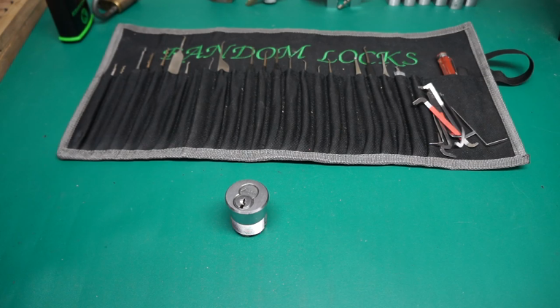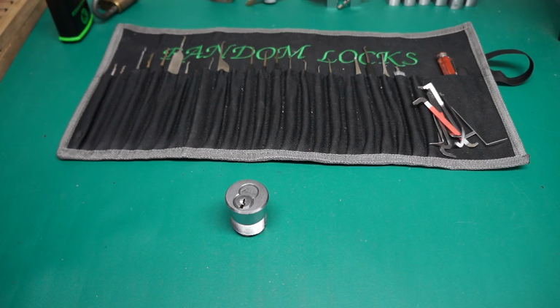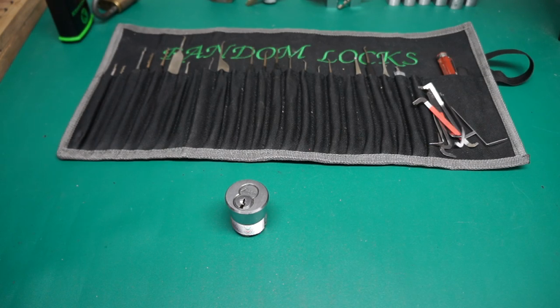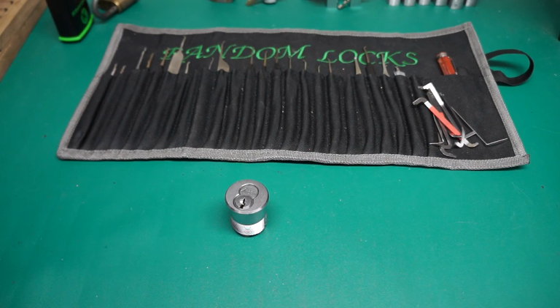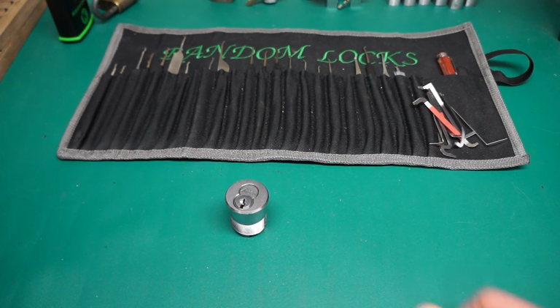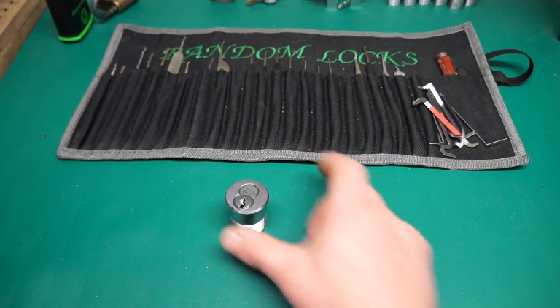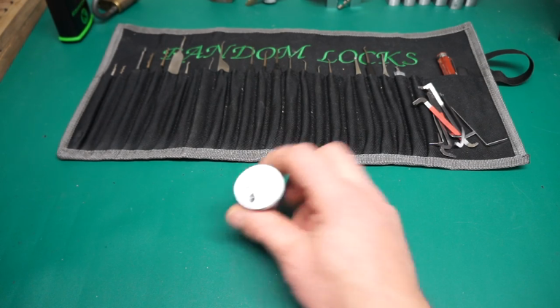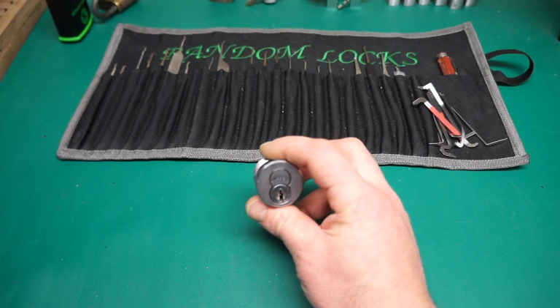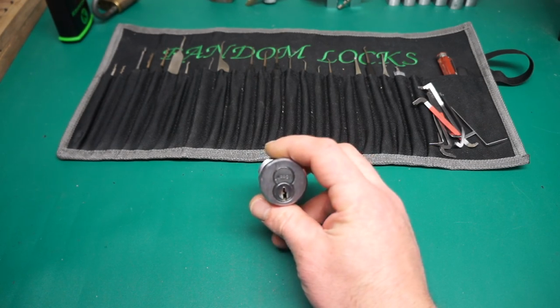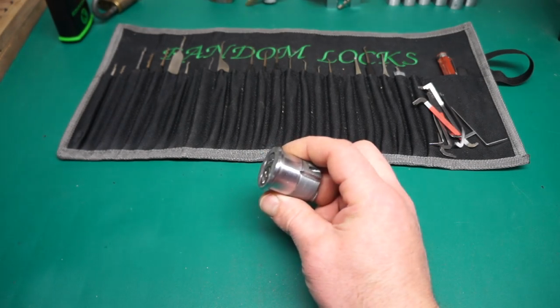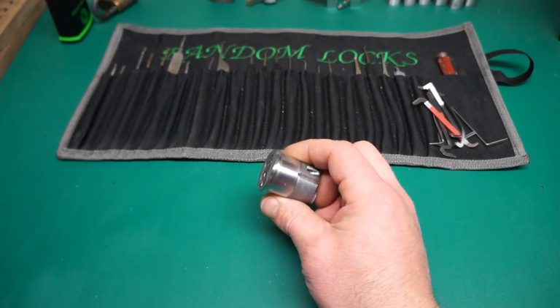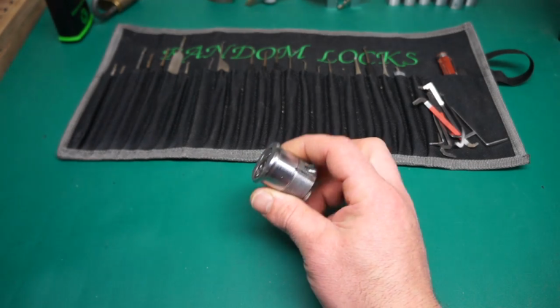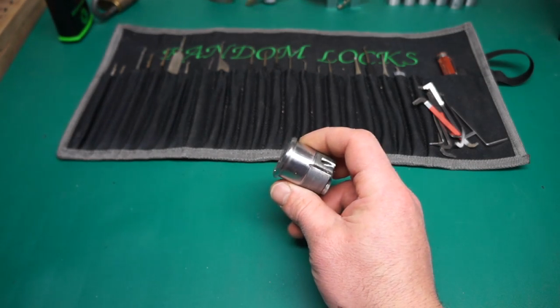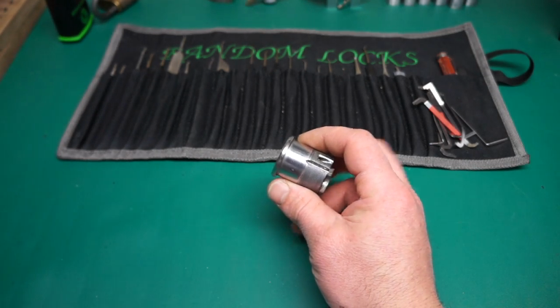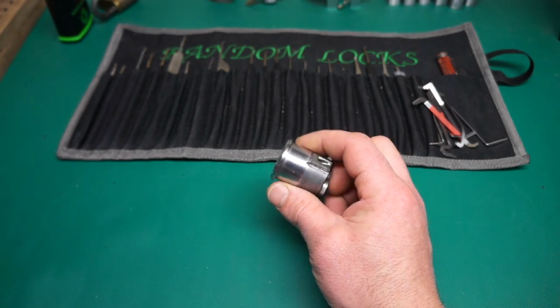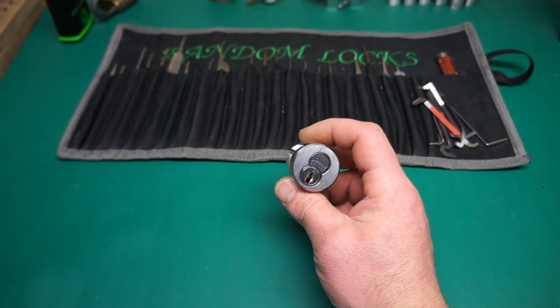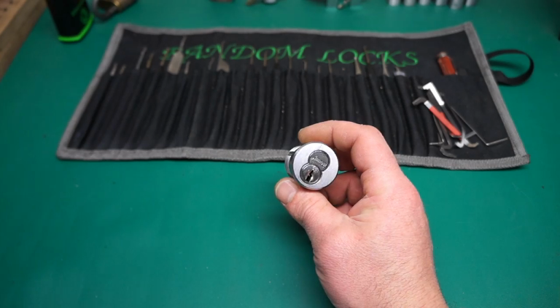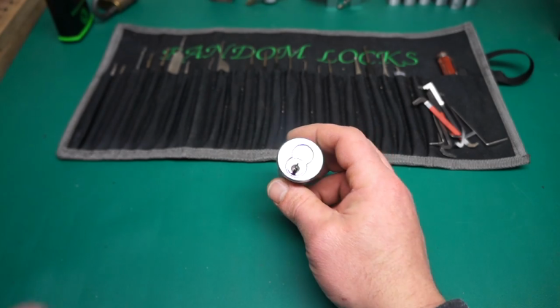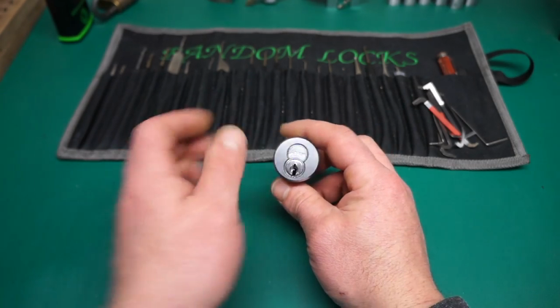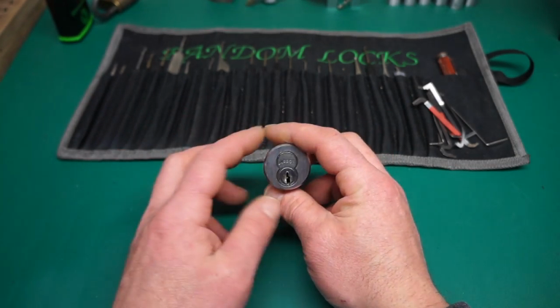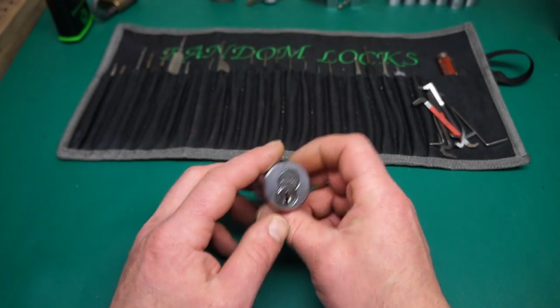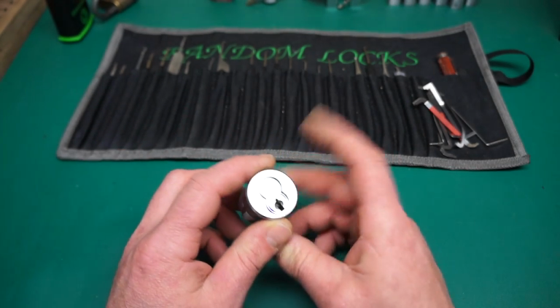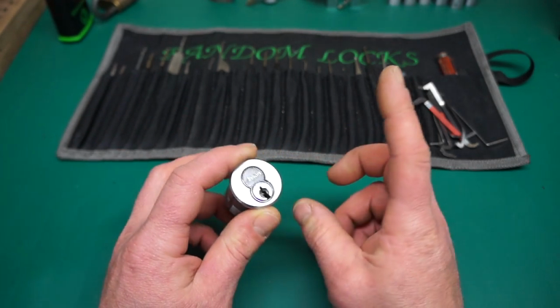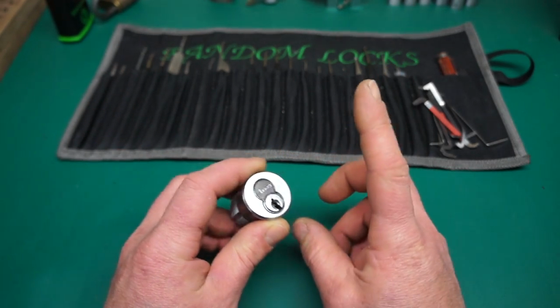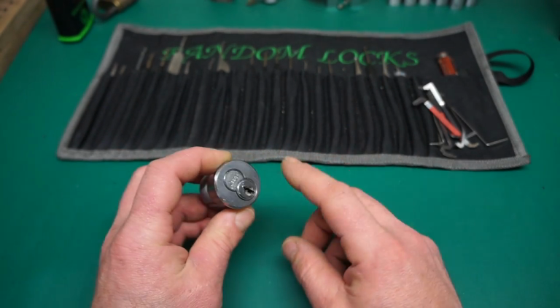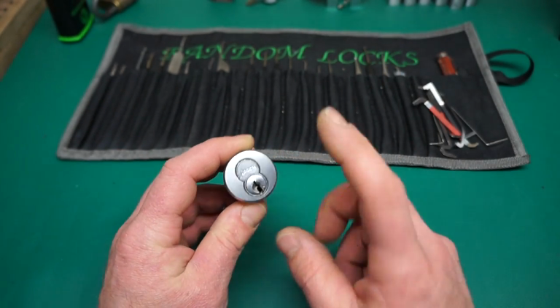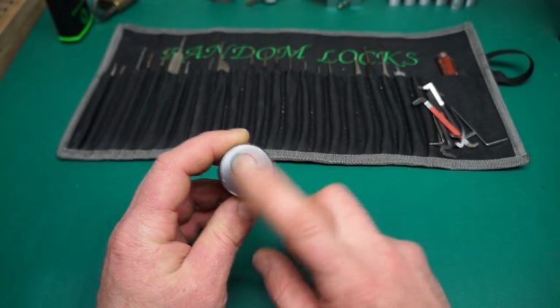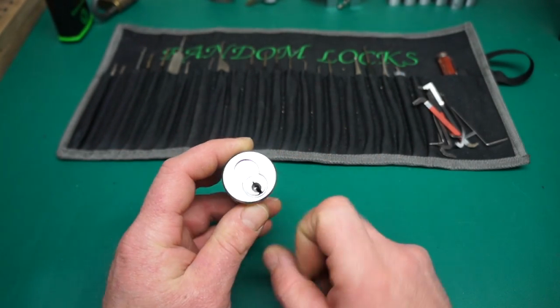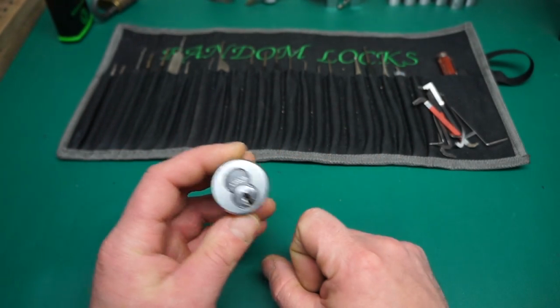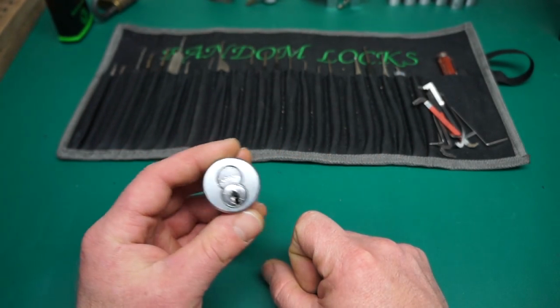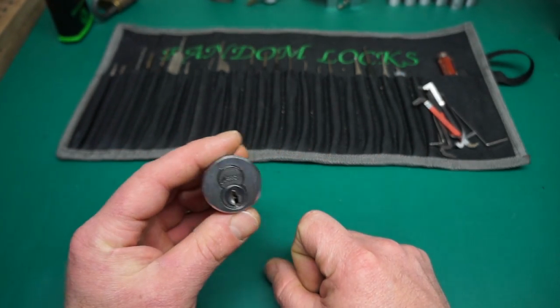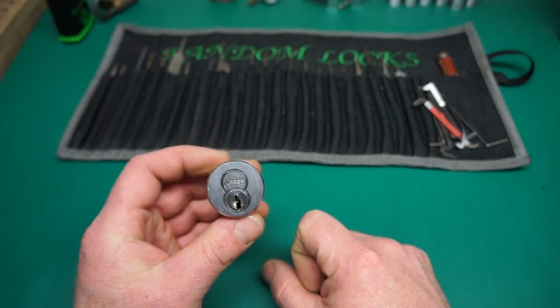How you doing people? Random here. So I thought today we'd go over the small format interchangeable core, and in particular how to remove one that will not come out.